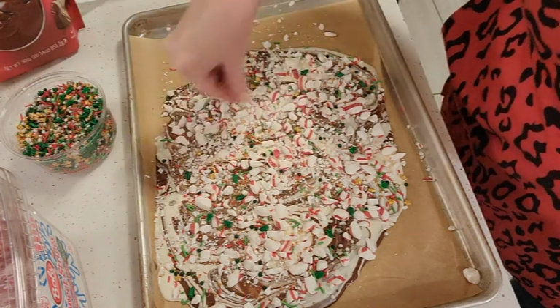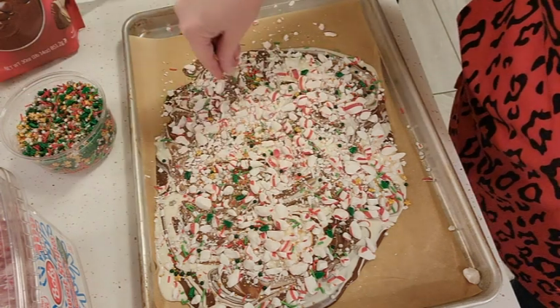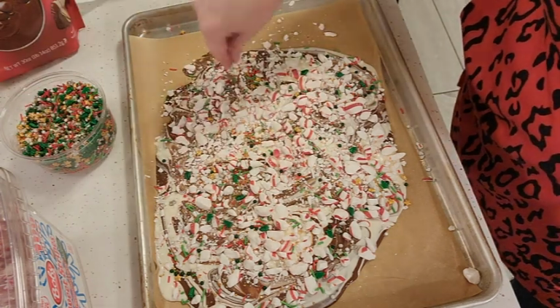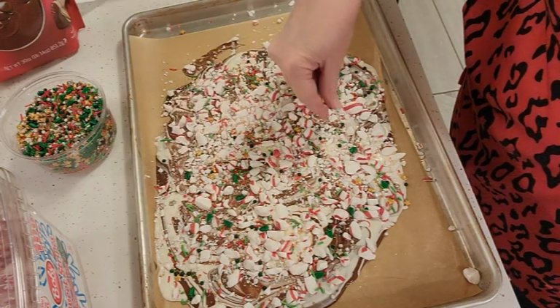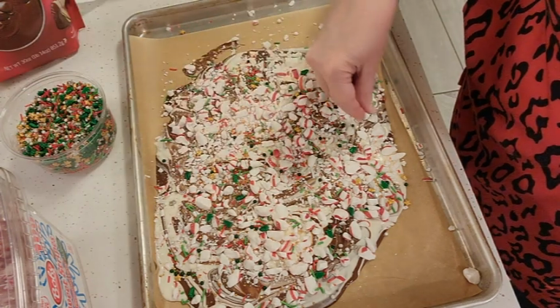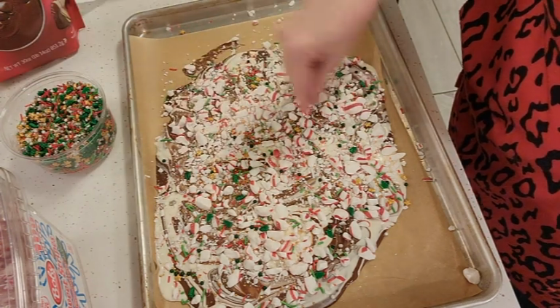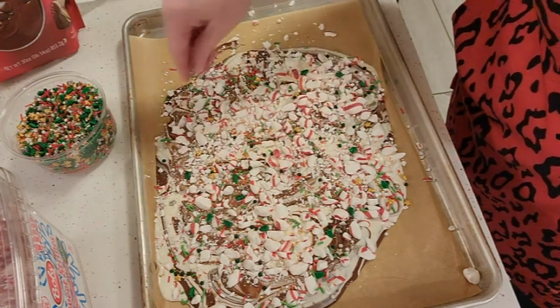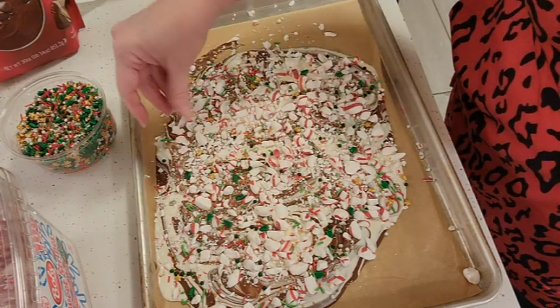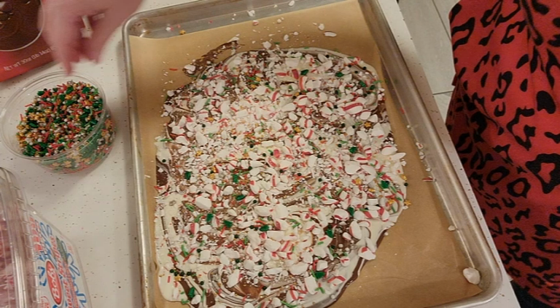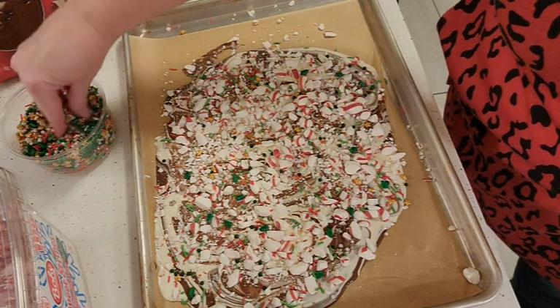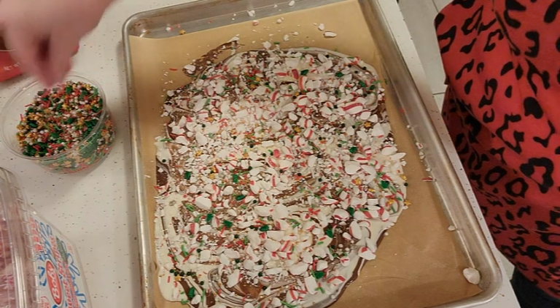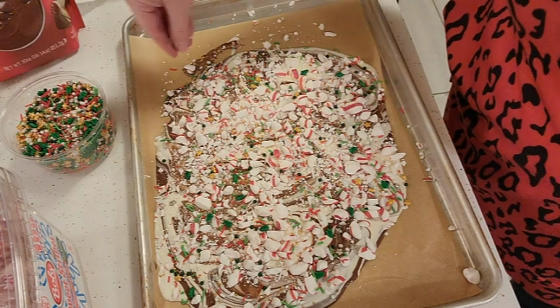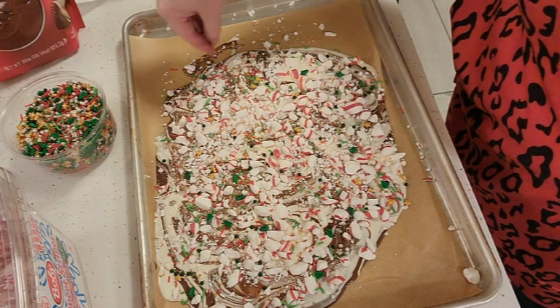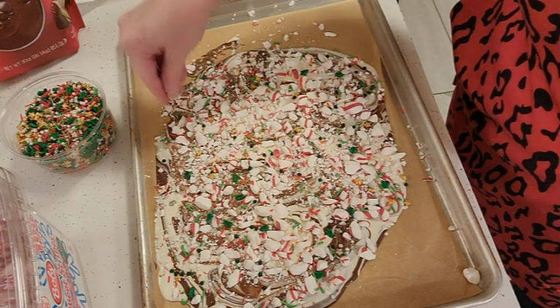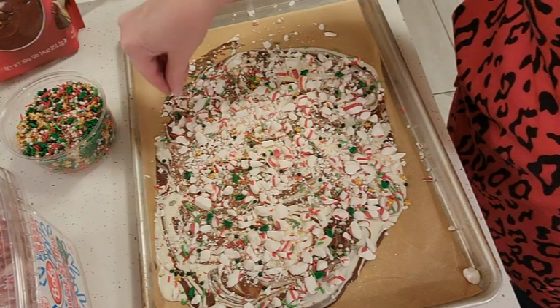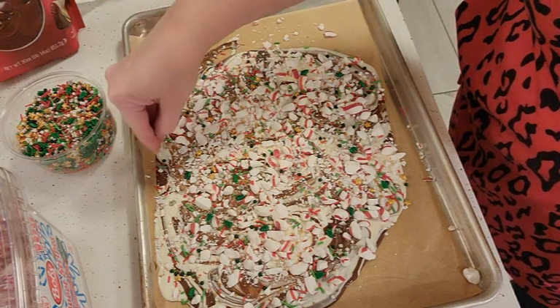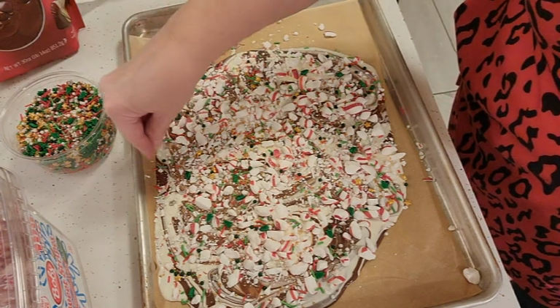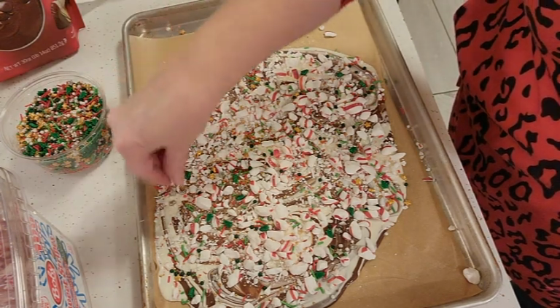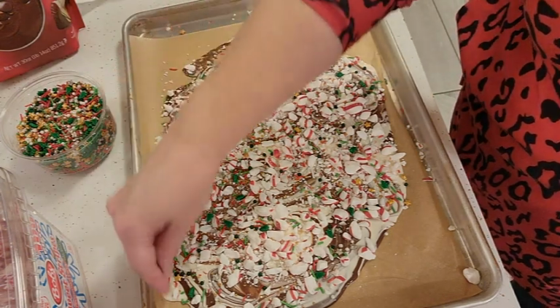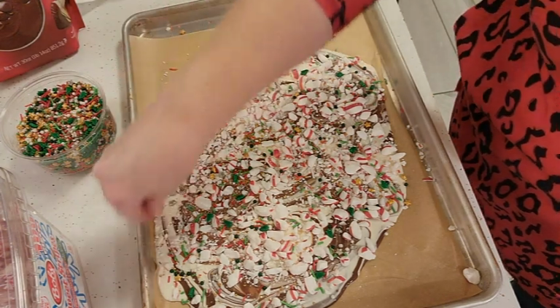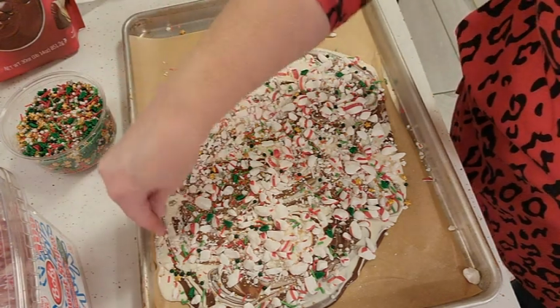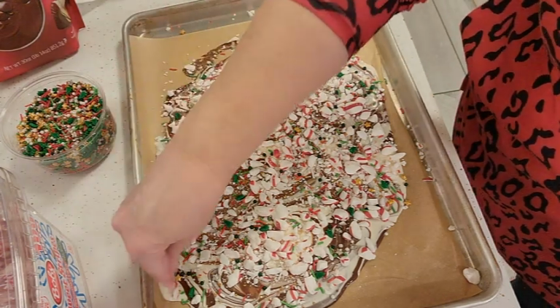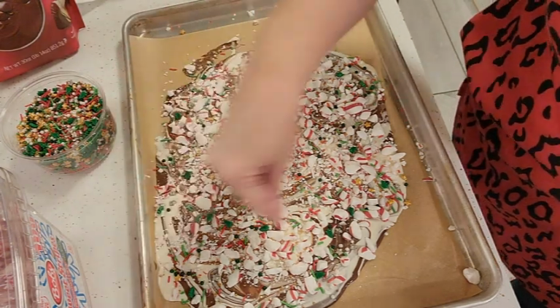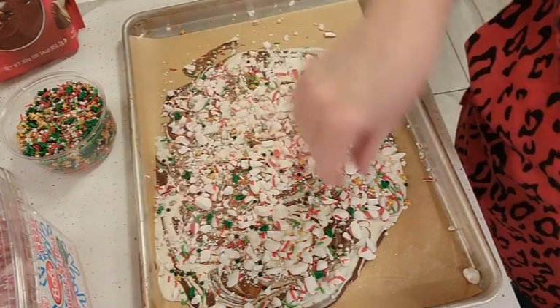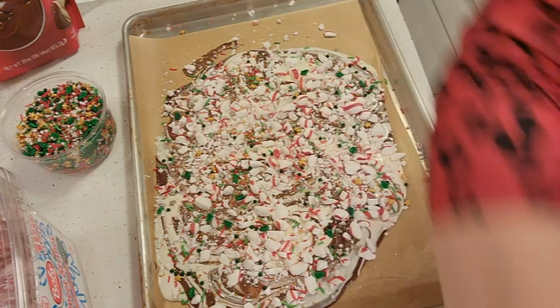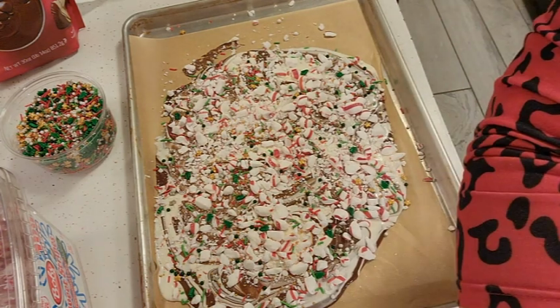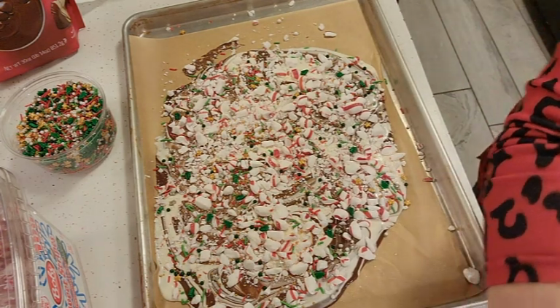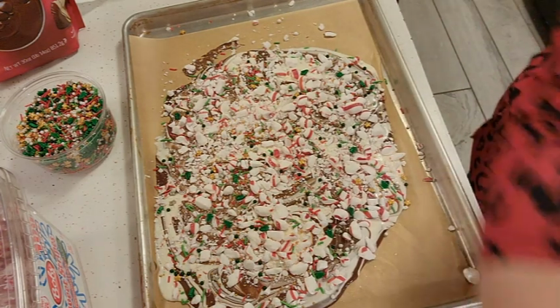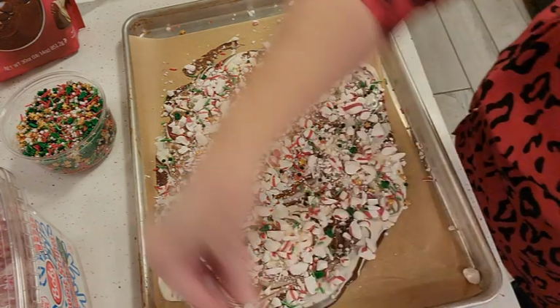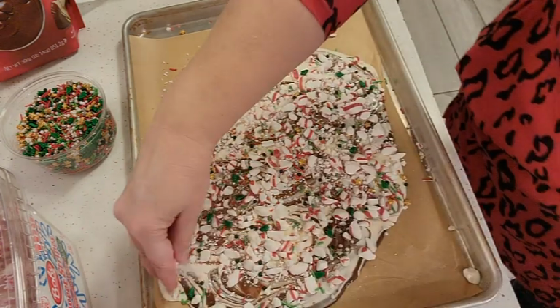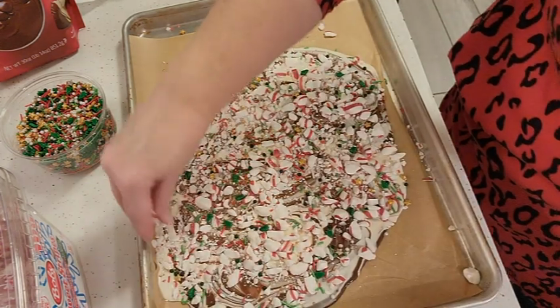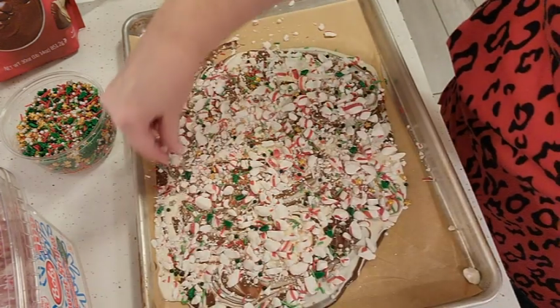We're going to let this set up. You can let it sit for a while on the countertop, or if you have room in your fridge you can go ahead and put it in the fridge for a little bit.